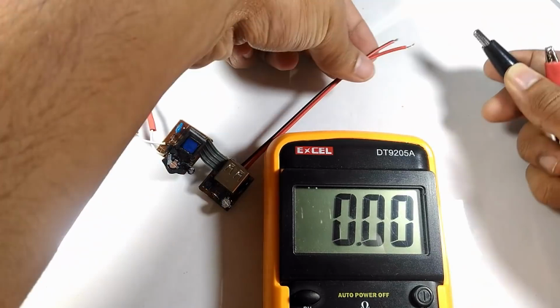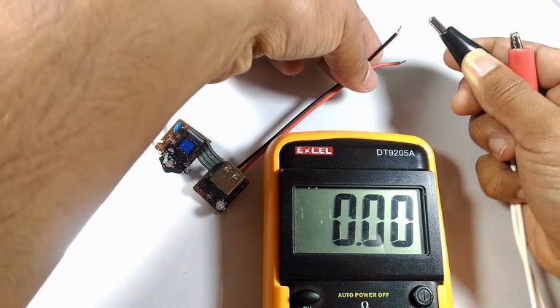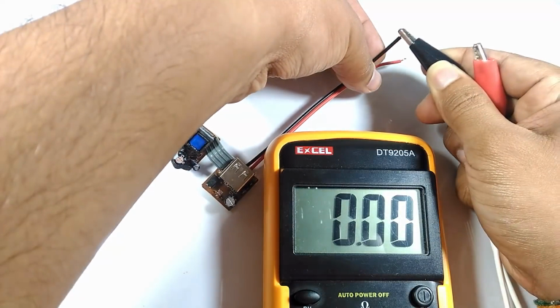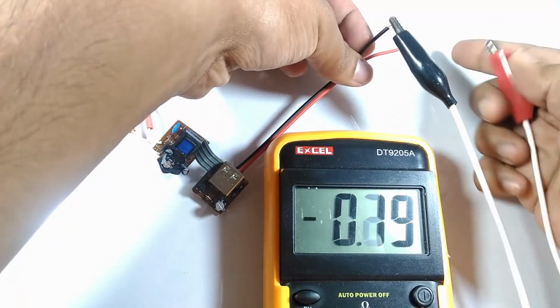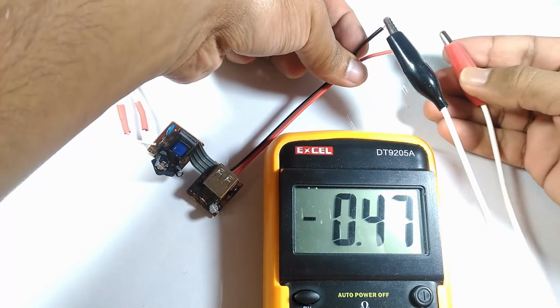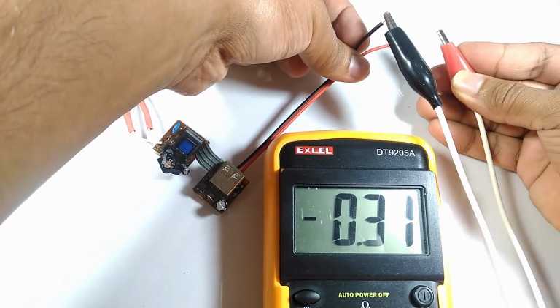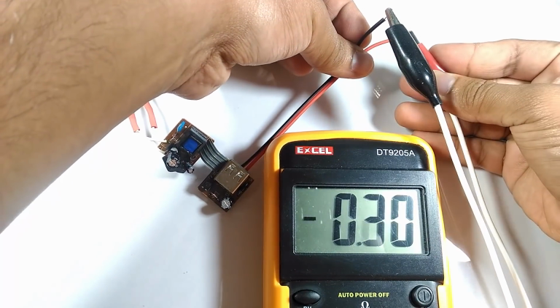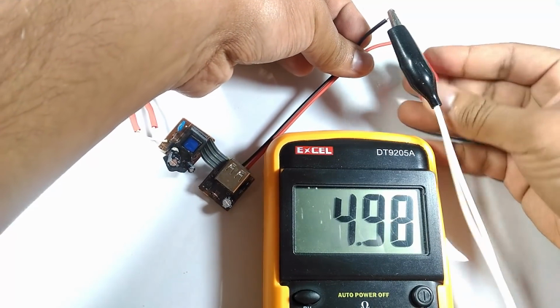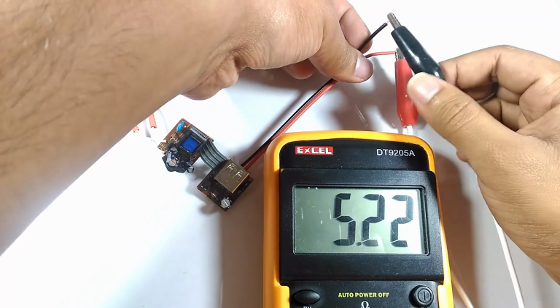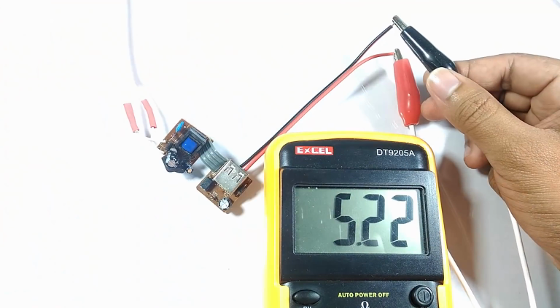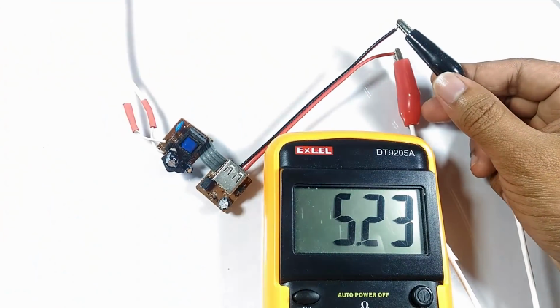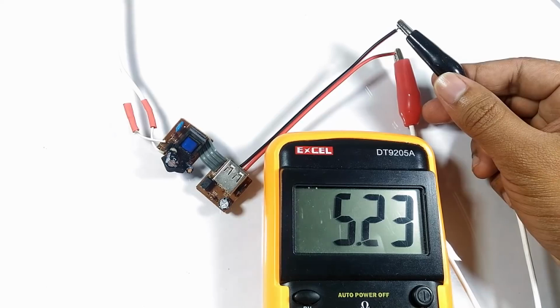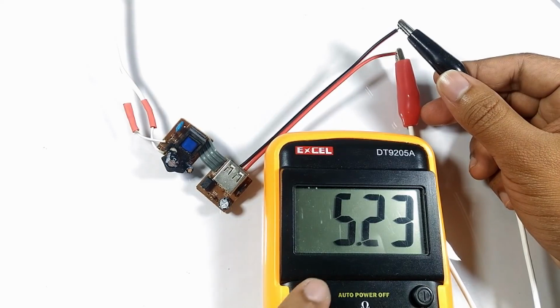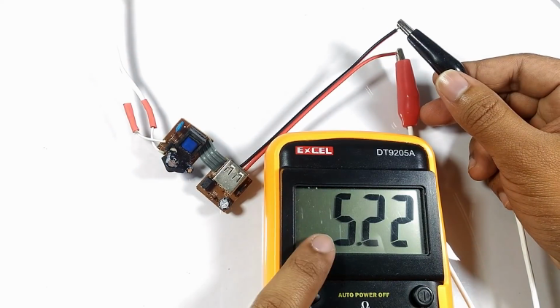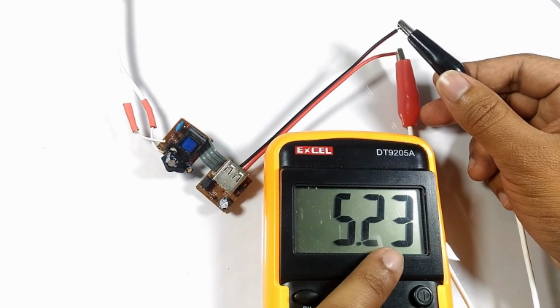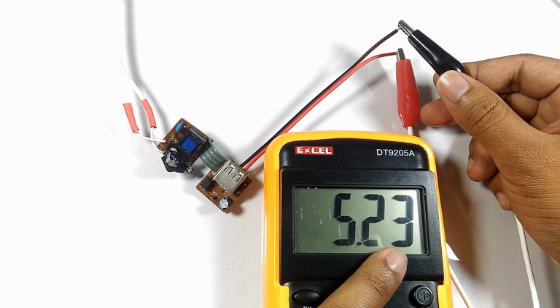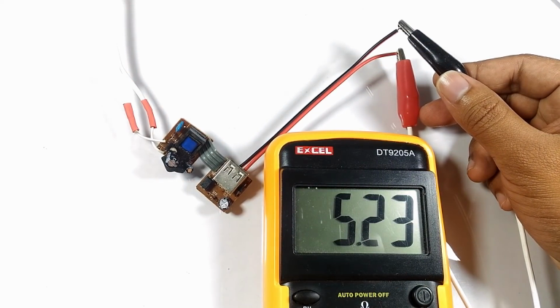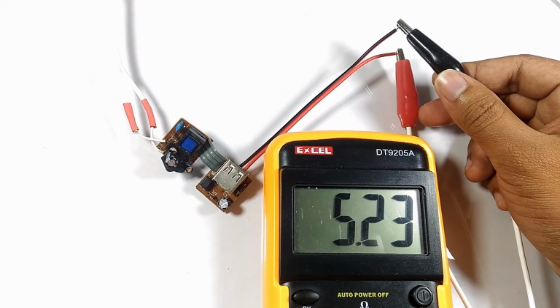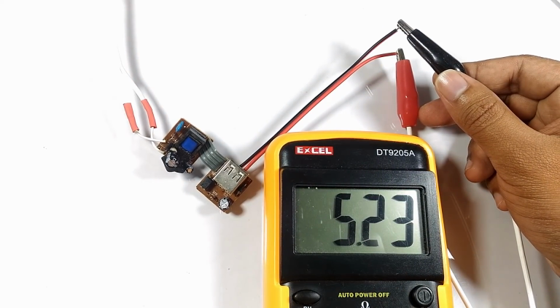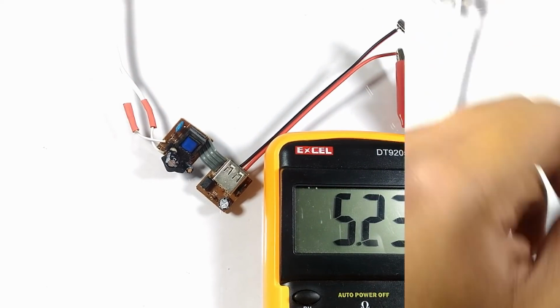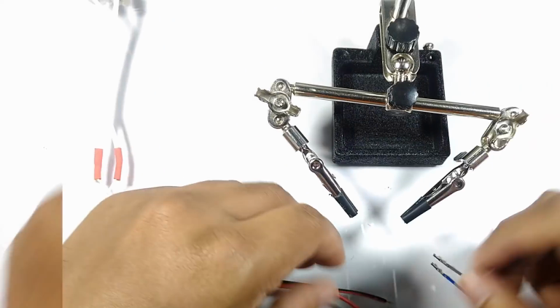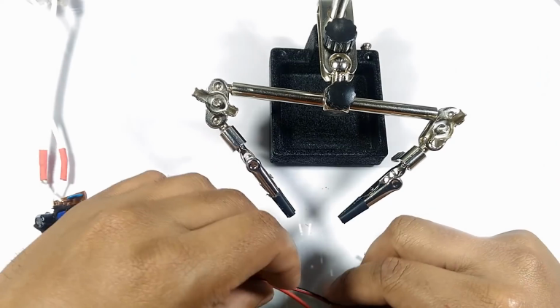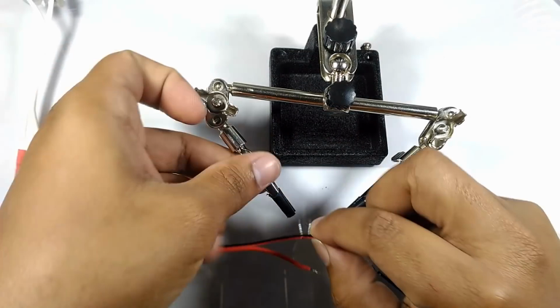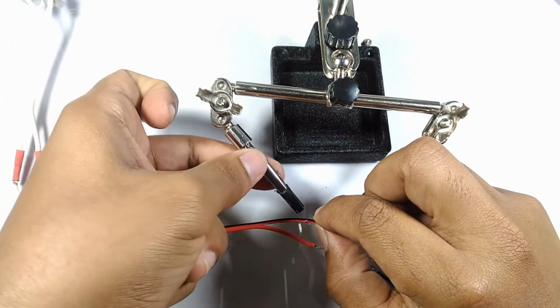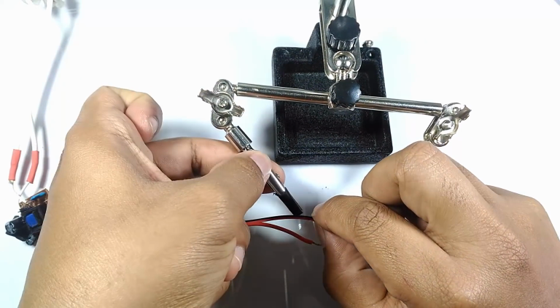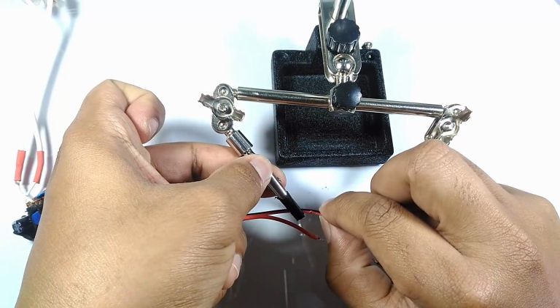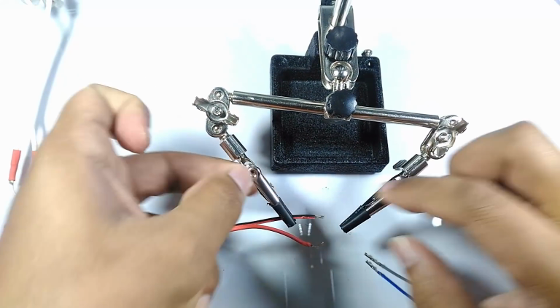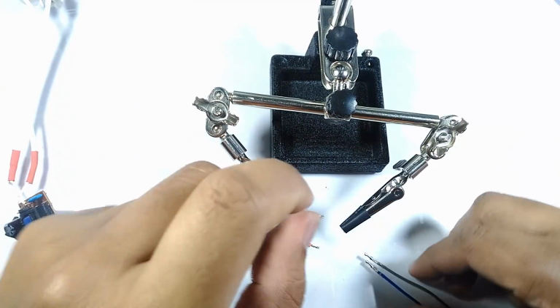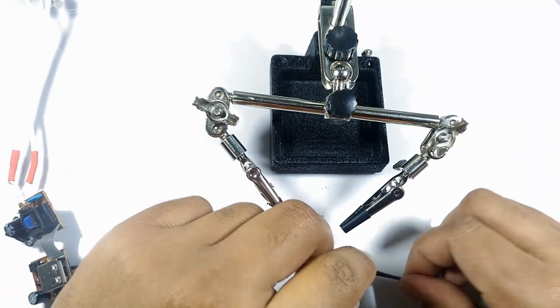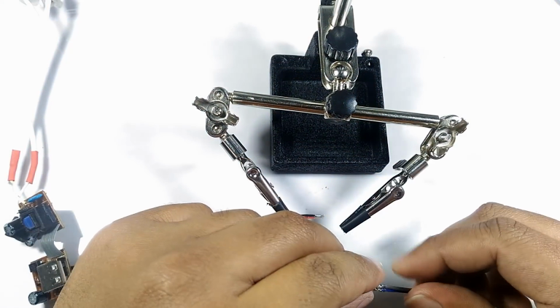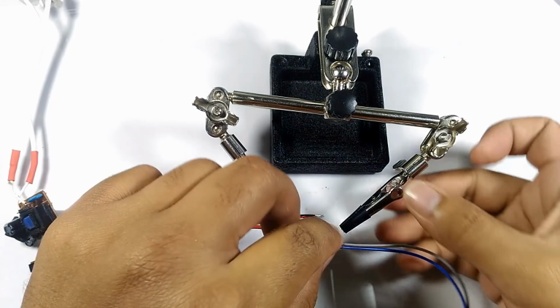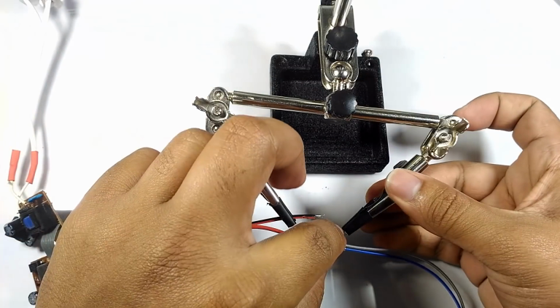If the connections are correct, we should be getting 5 volts. I will split the 5 volt output into two wires, which are for the two modules you will see in a moment.